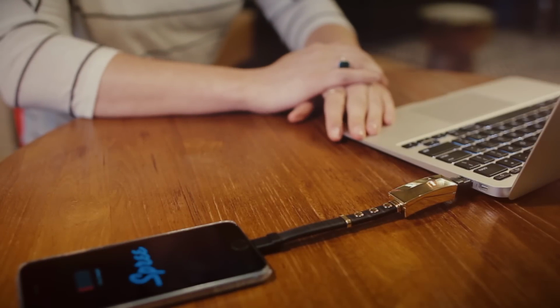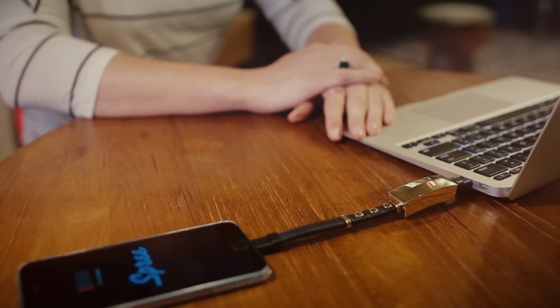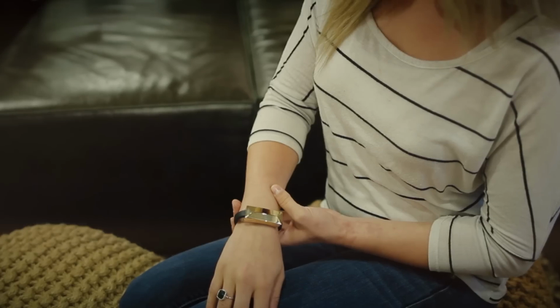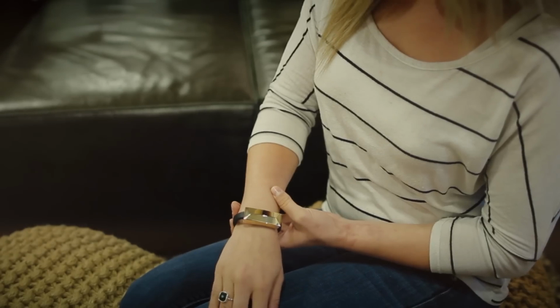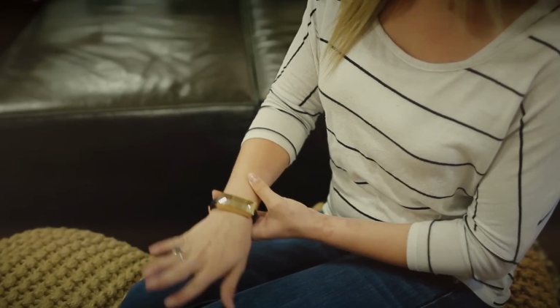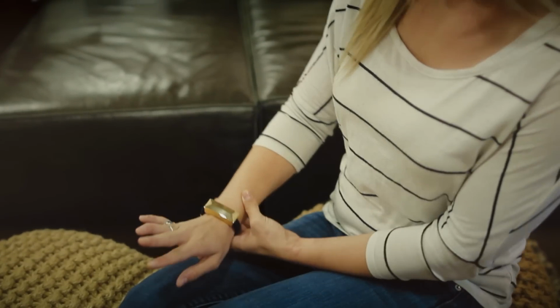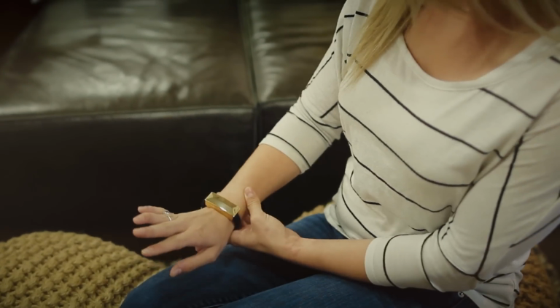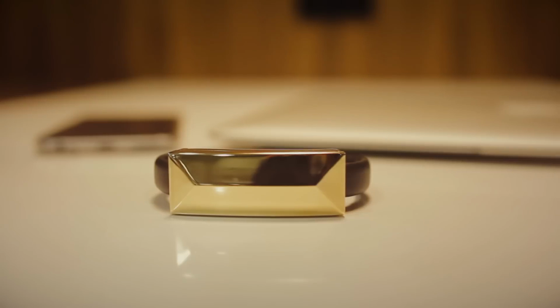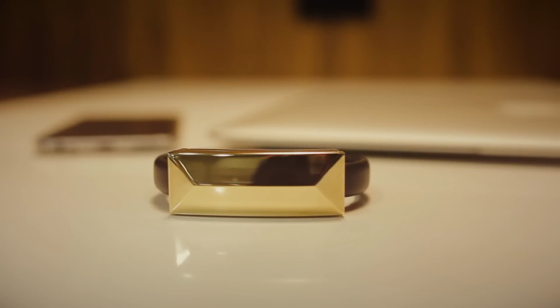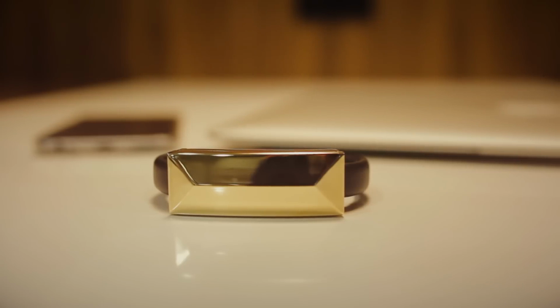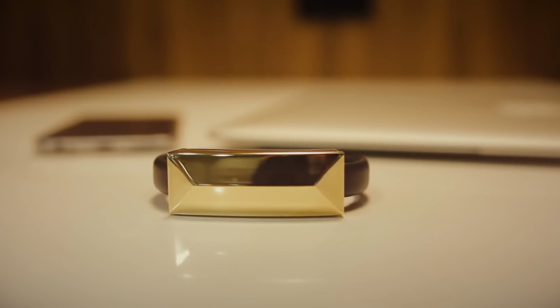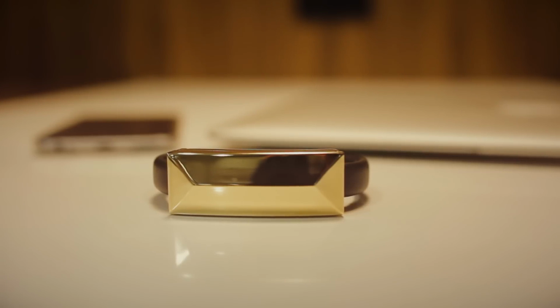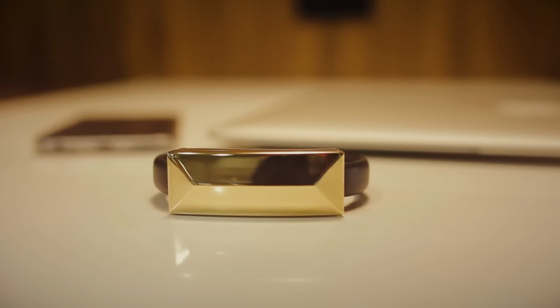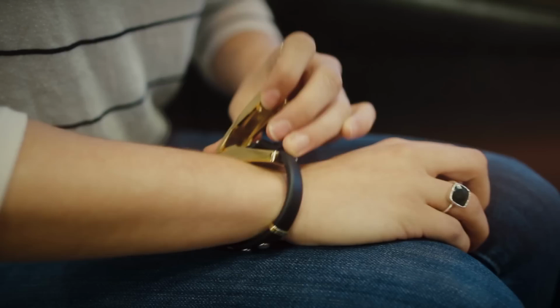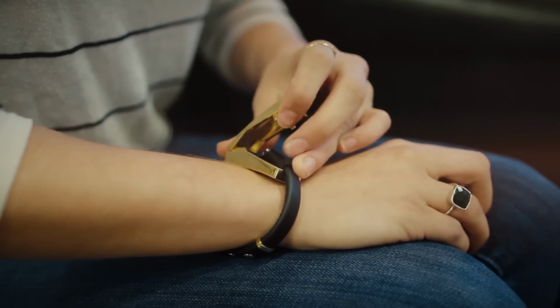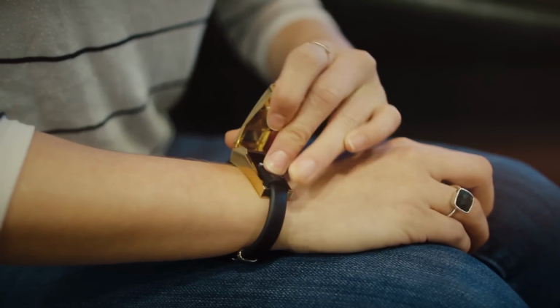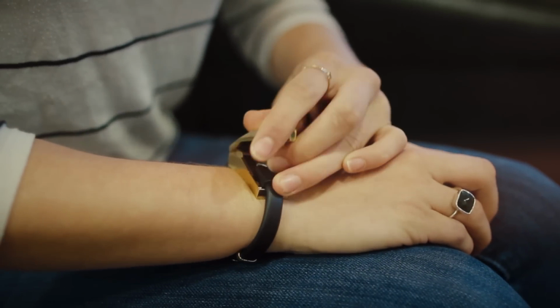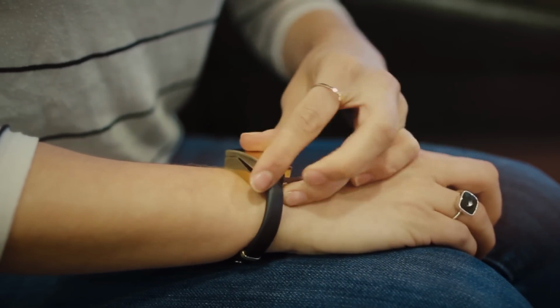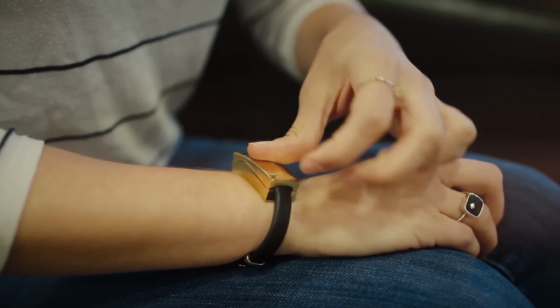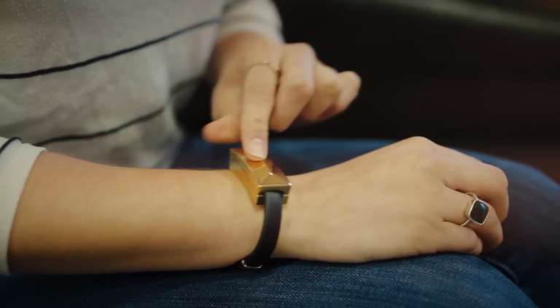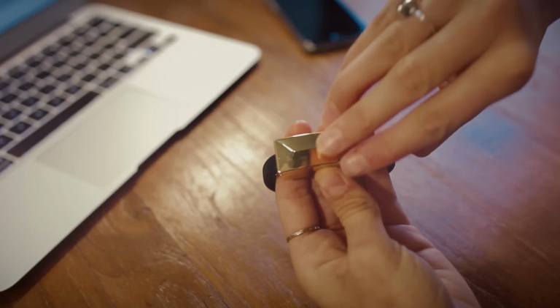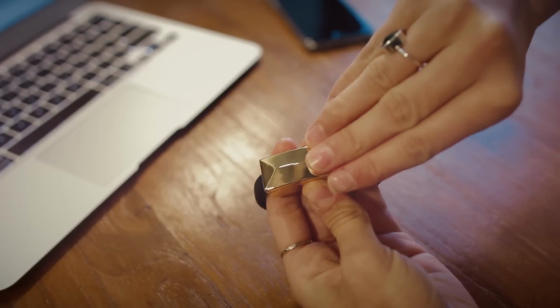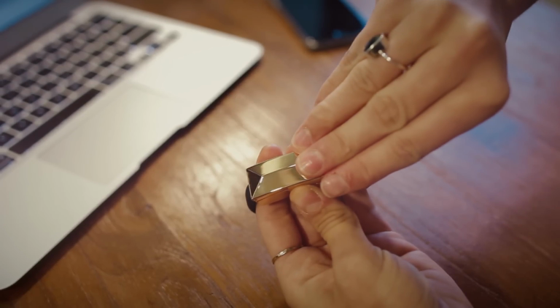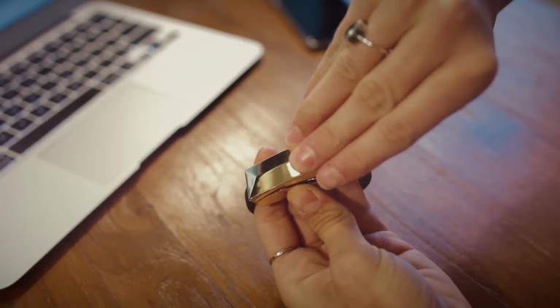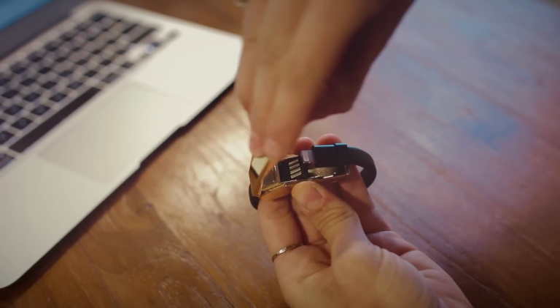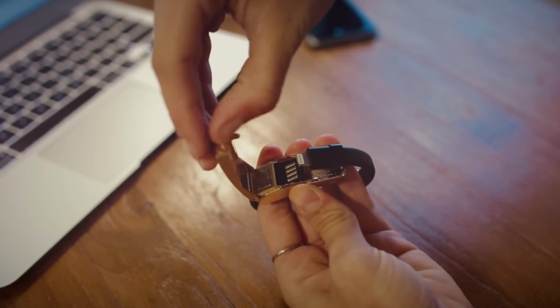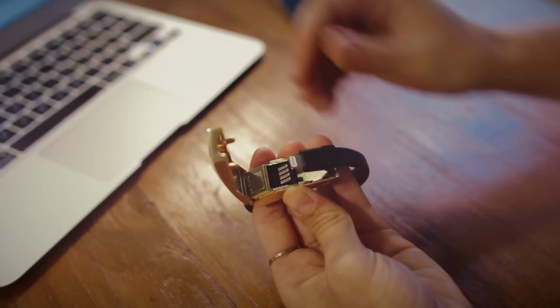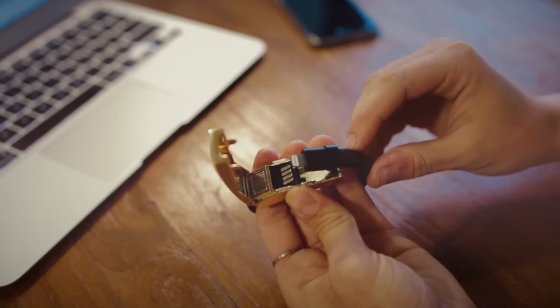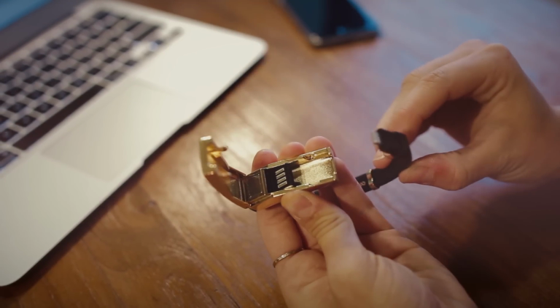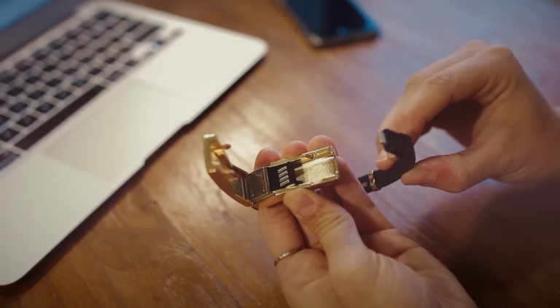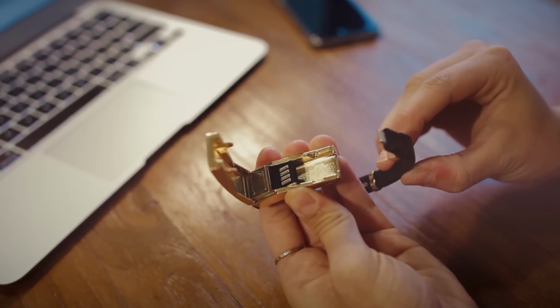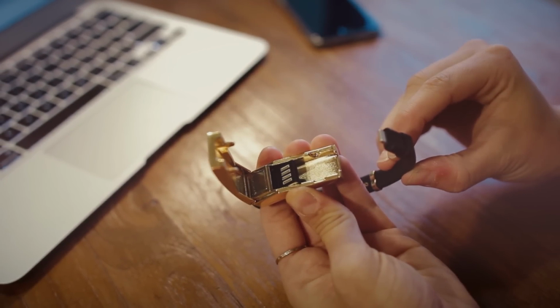The lightning cable bracelet is my favorite piece, and not only because I'm always in need of a charge, but I love how it's designed to disguise. The metal casing doubles as chic hardware as well as storage for the cable plugs.